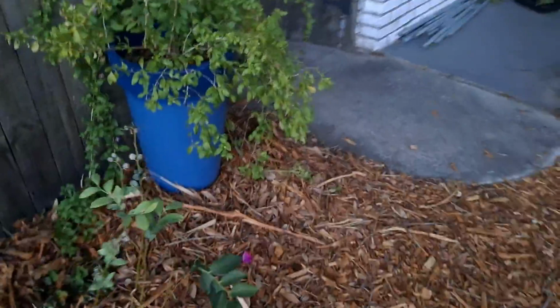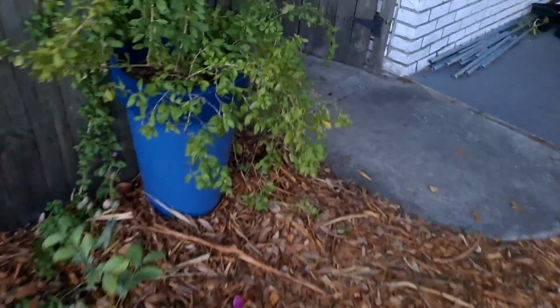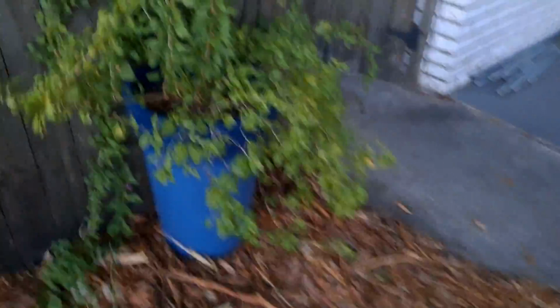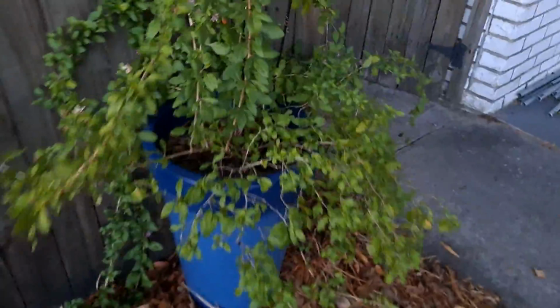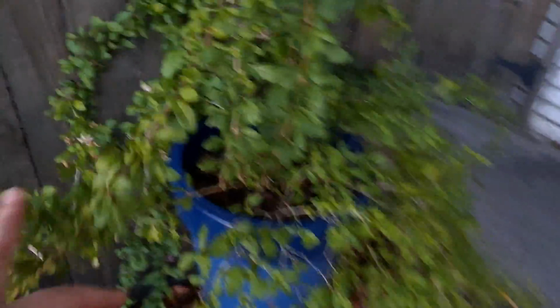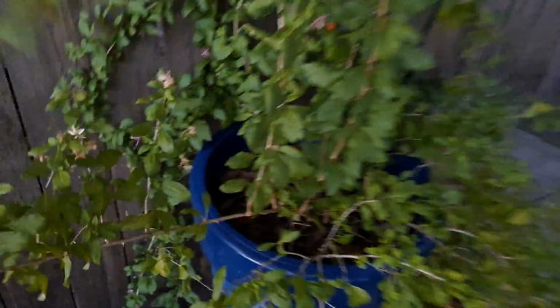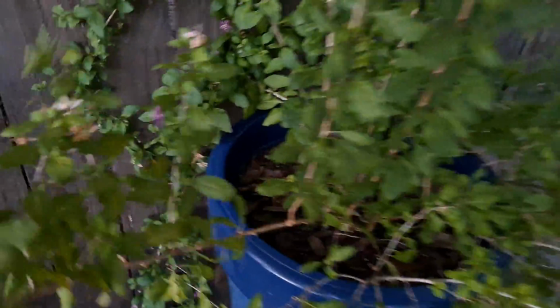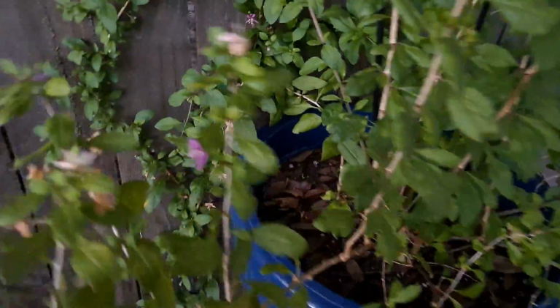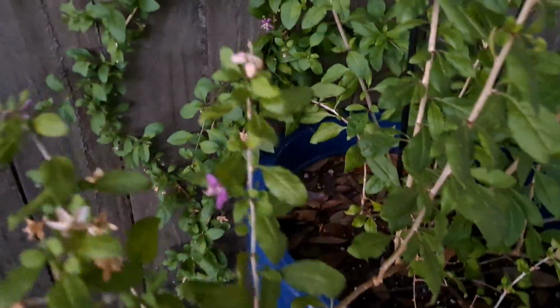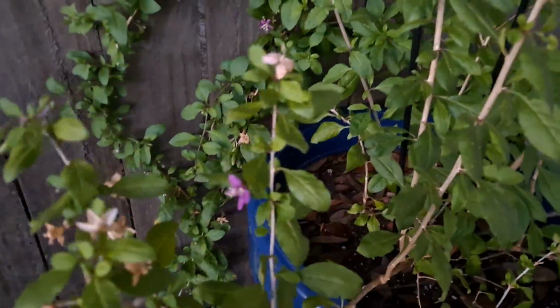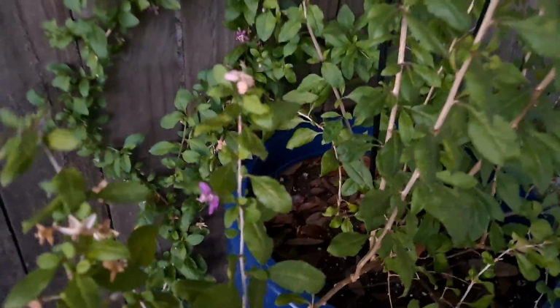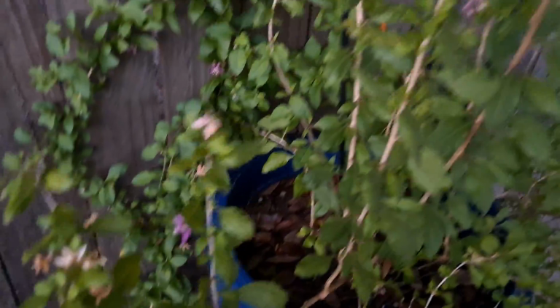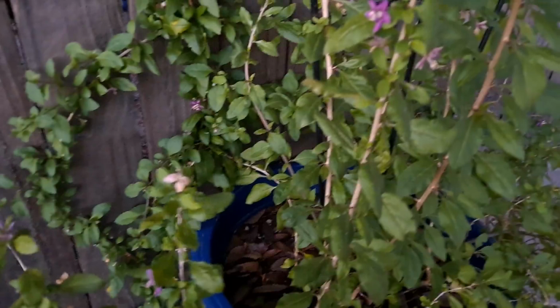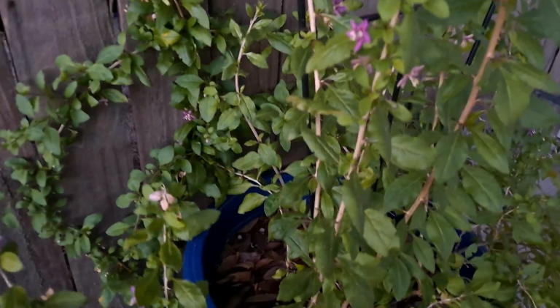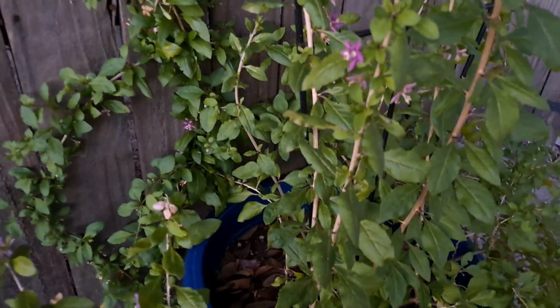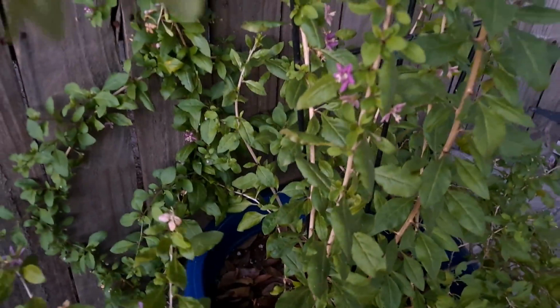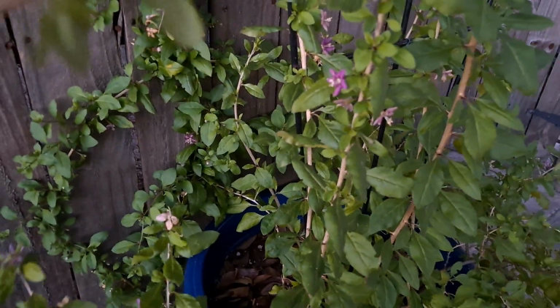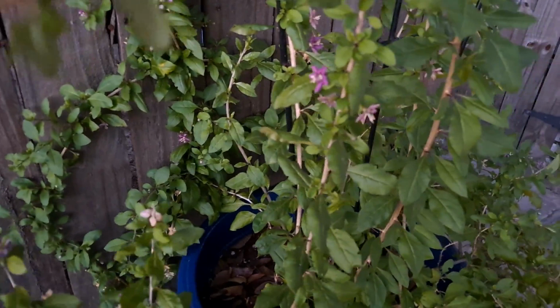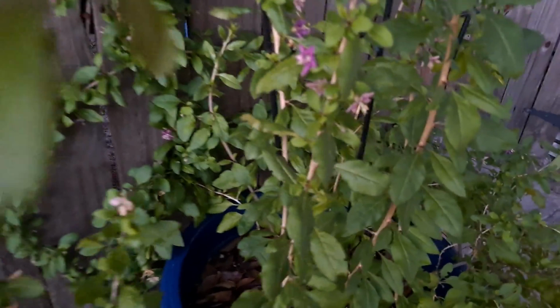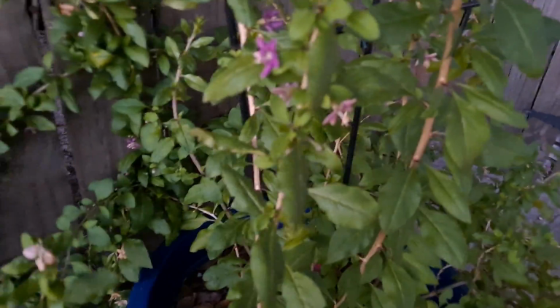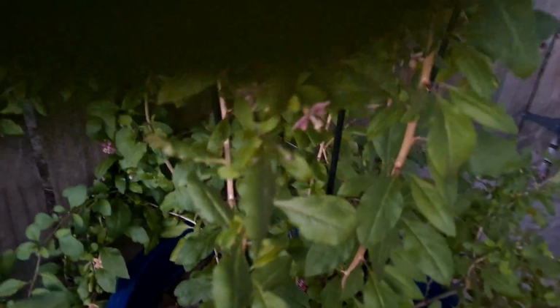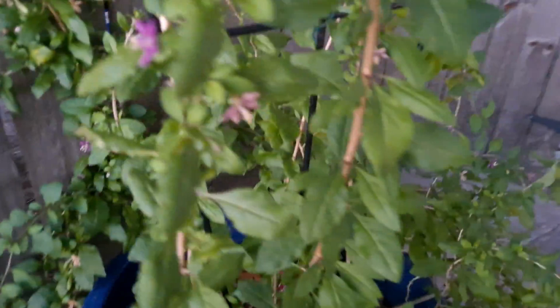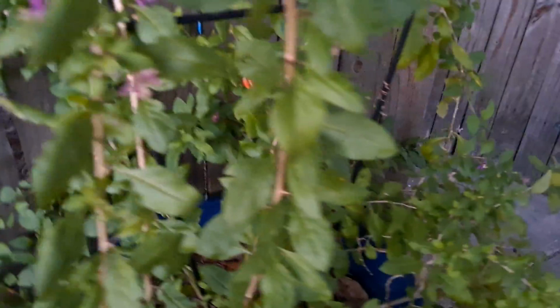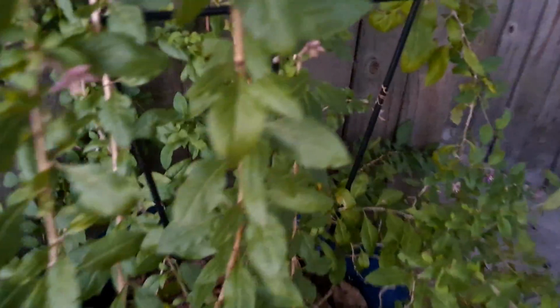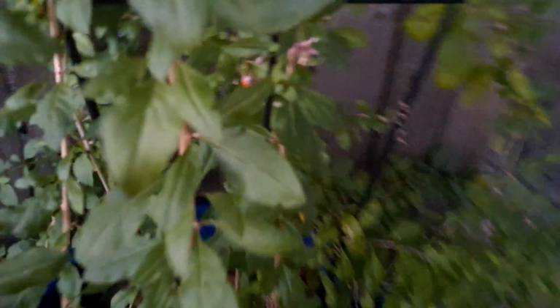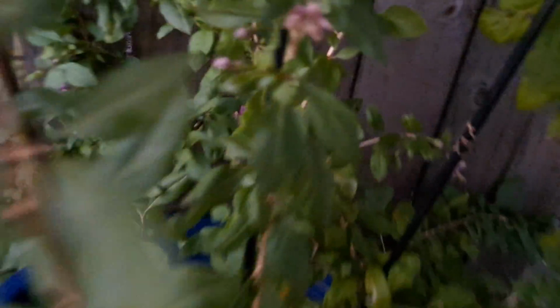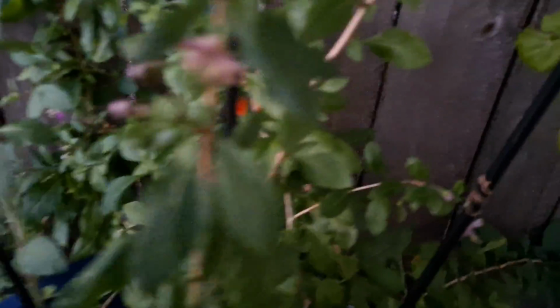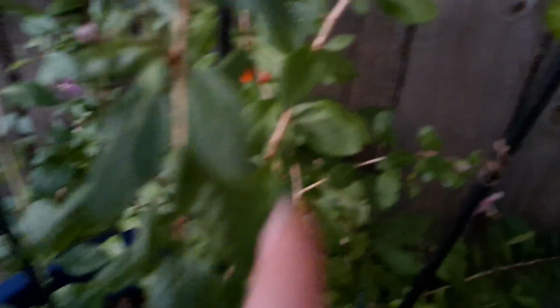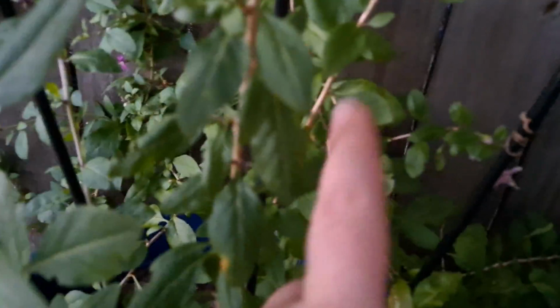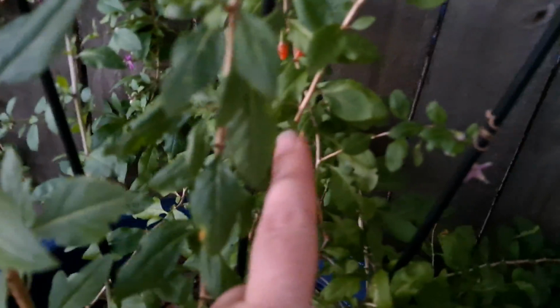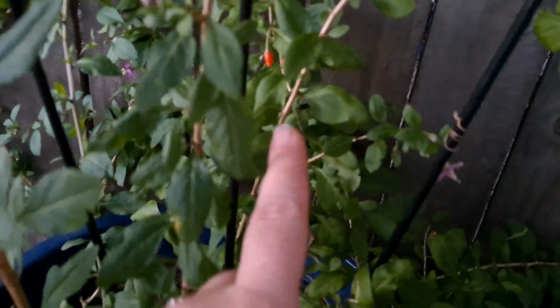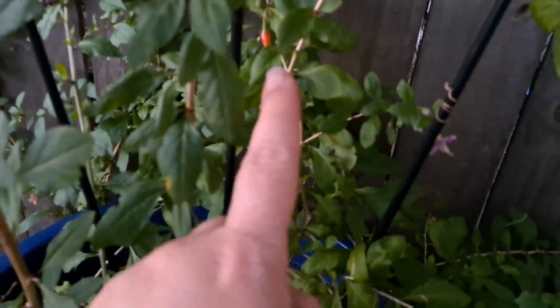Here's the goji berry too — it's flowering a lot. You can even see goji berries back there.